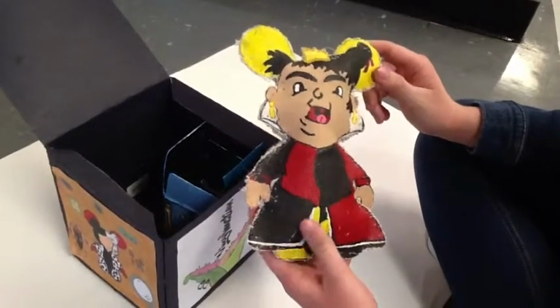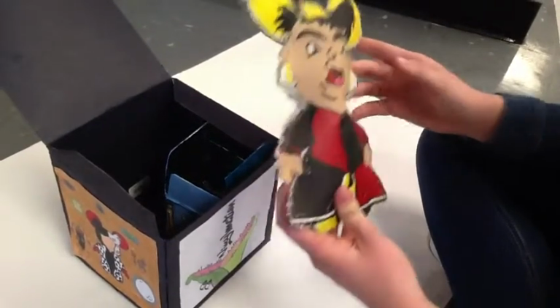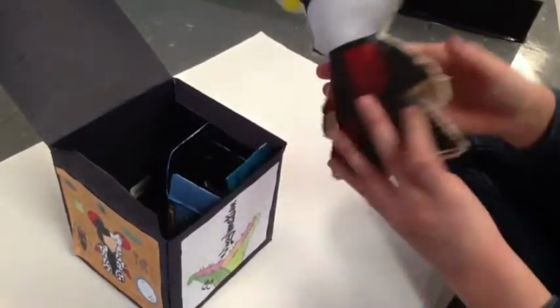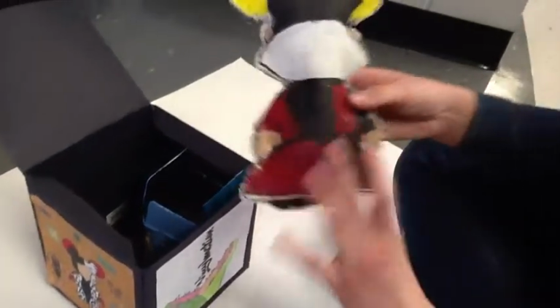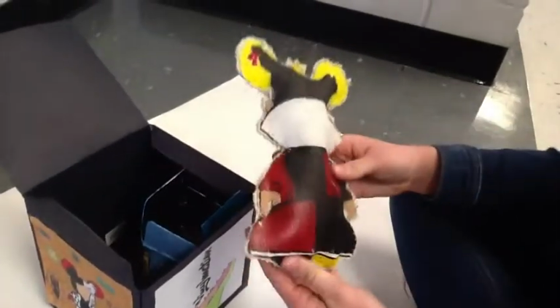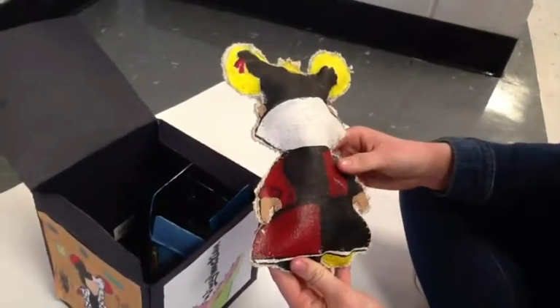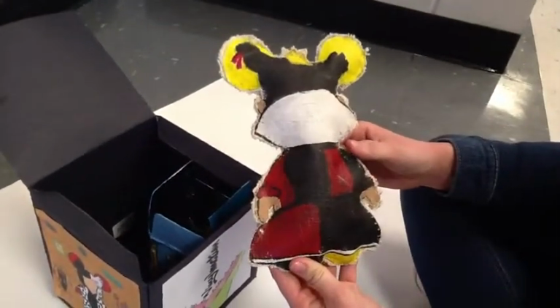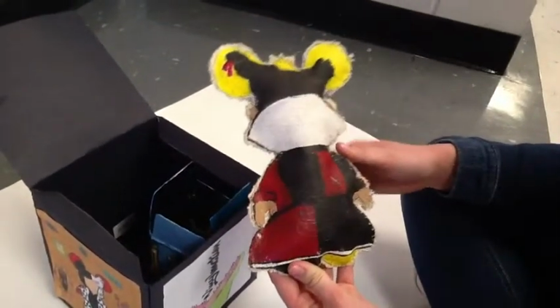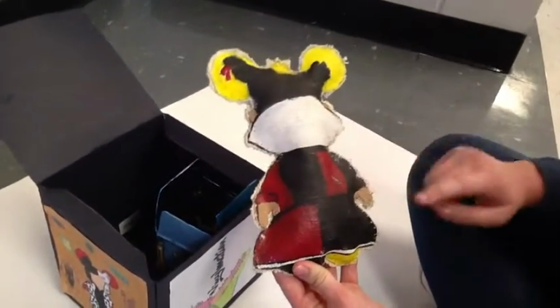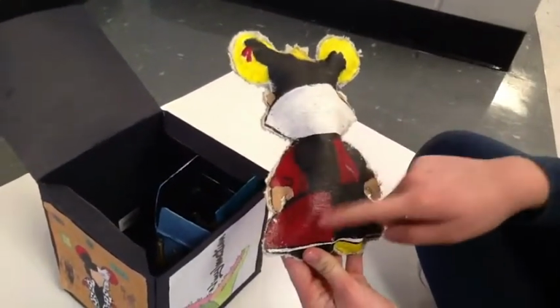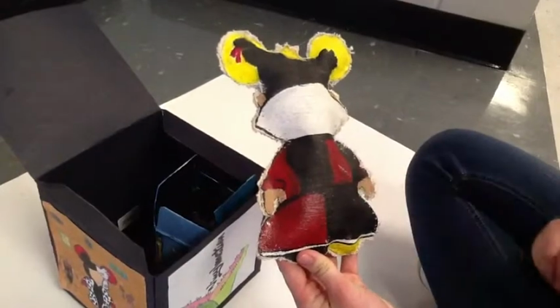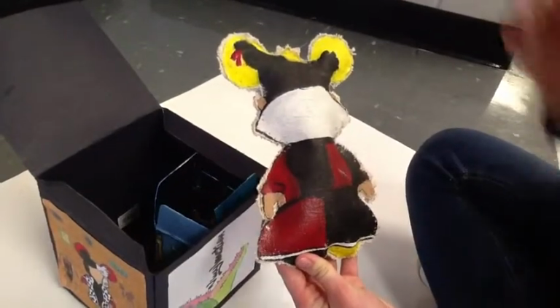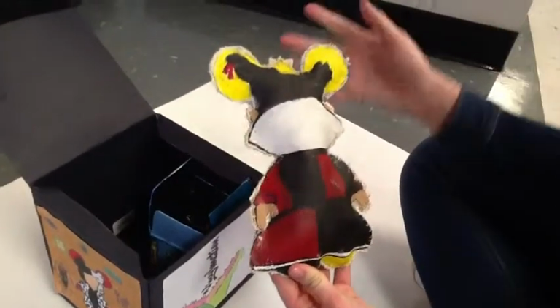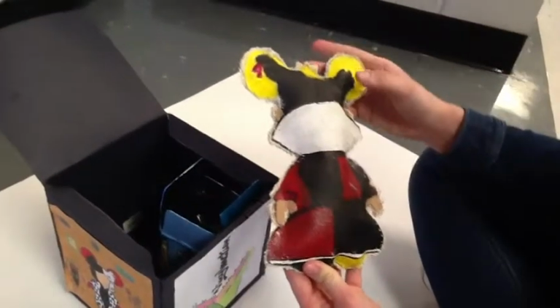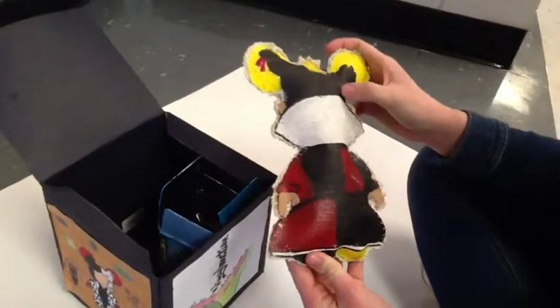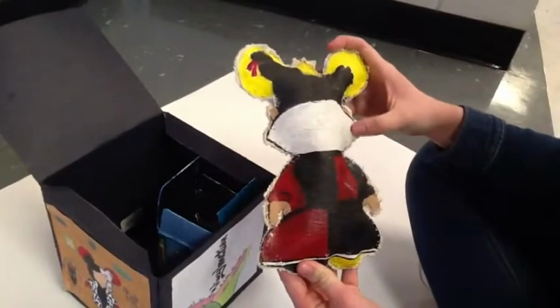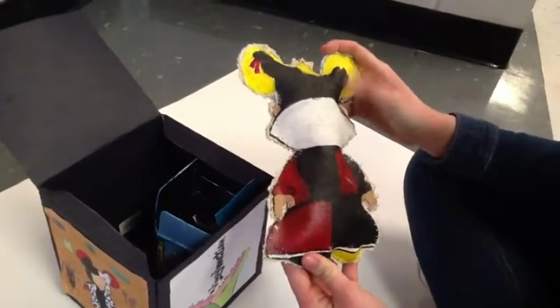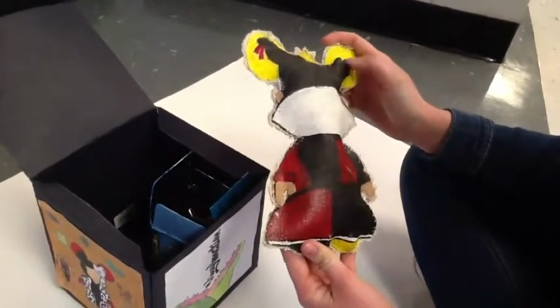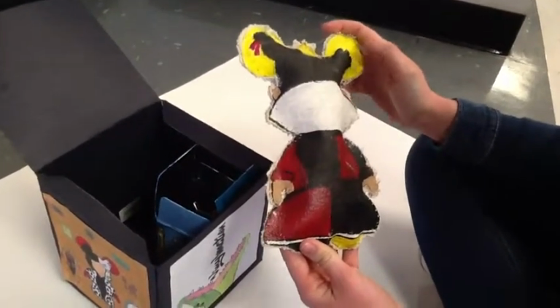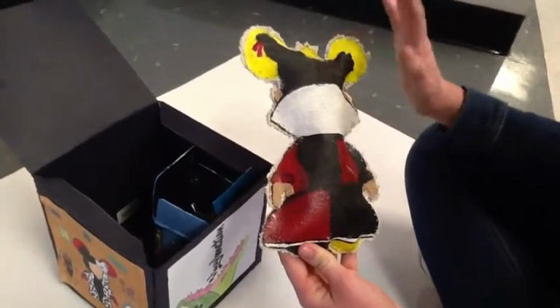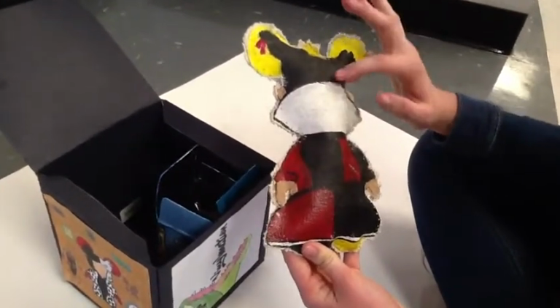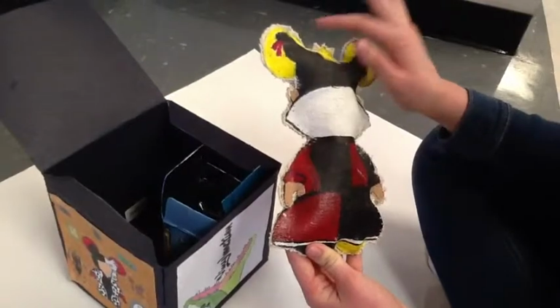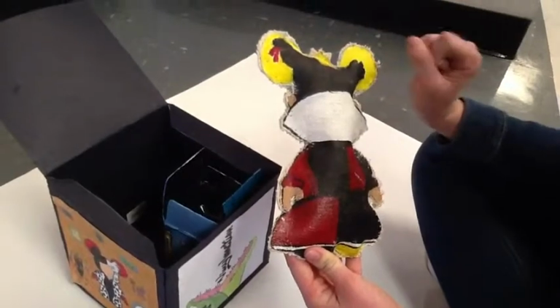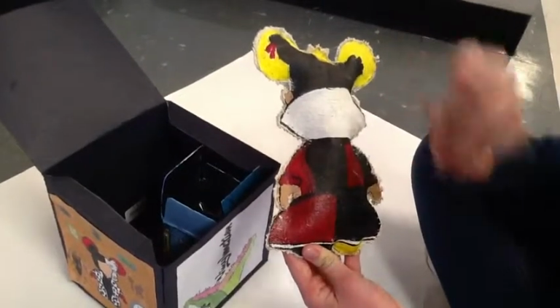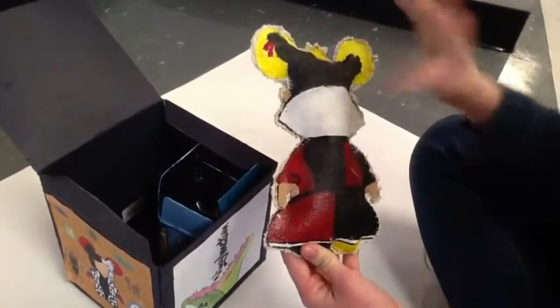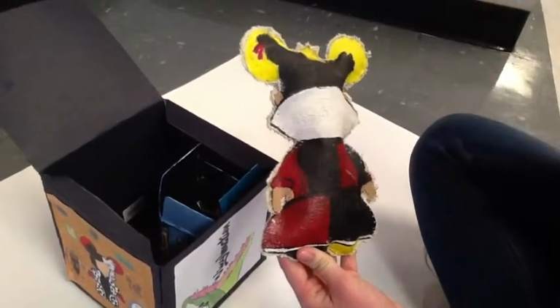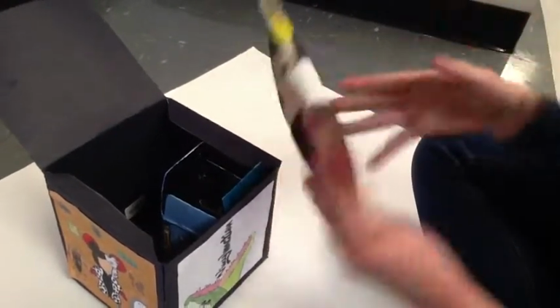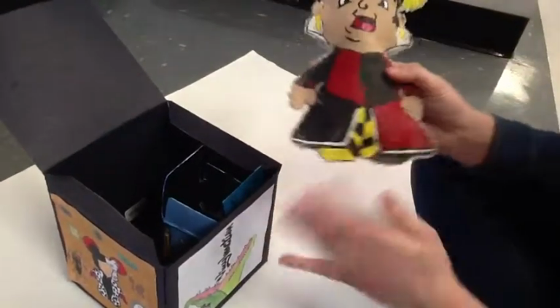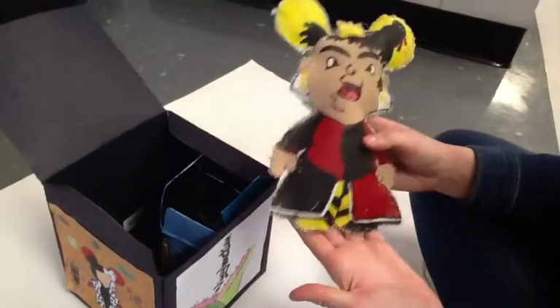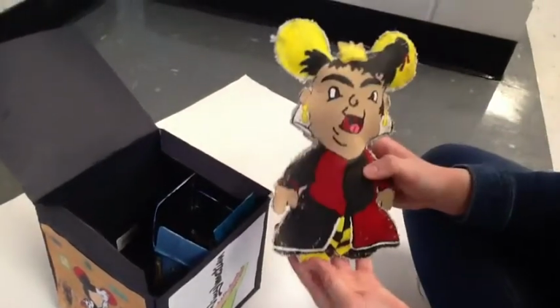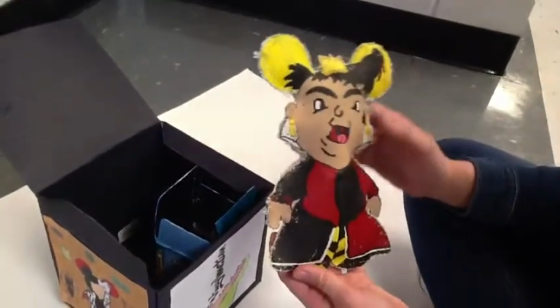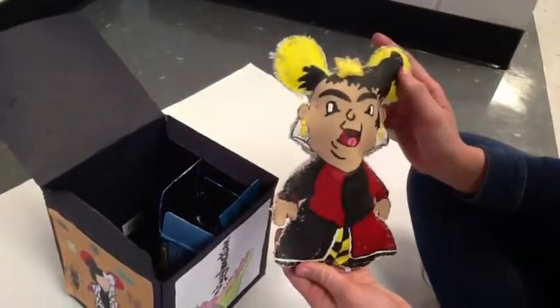The back of my plush is very similar to the front. It has the red and black in the dress and the hood on the back of the head. There's also the yellow in the ears and the shape of the hair is also like the front. And that's my Queen of Hearts plush.